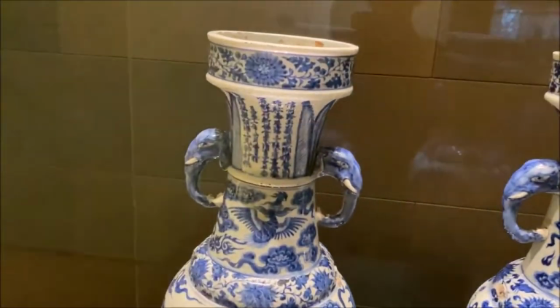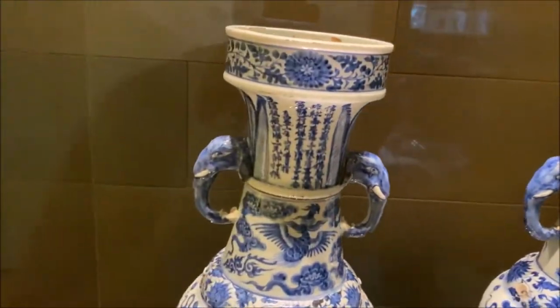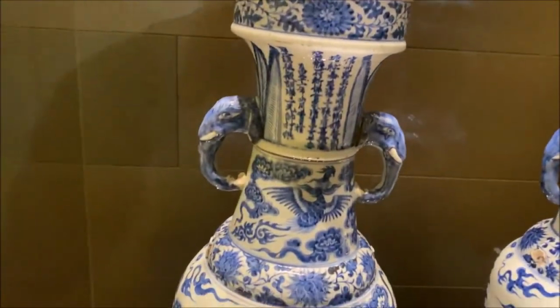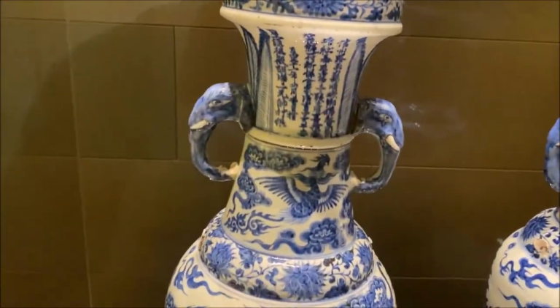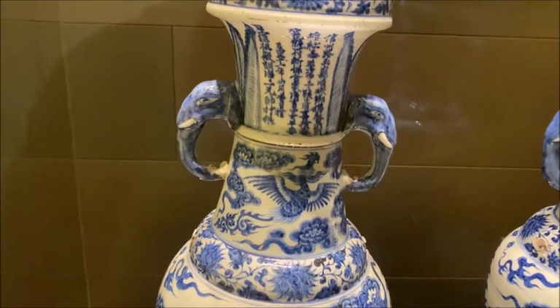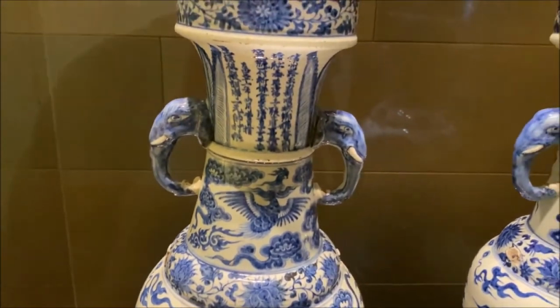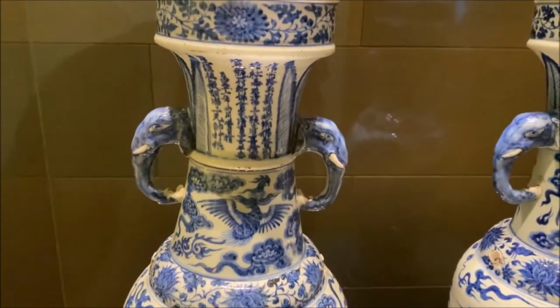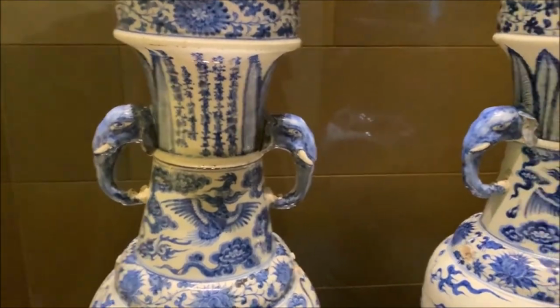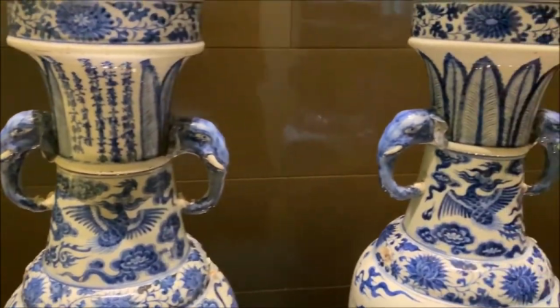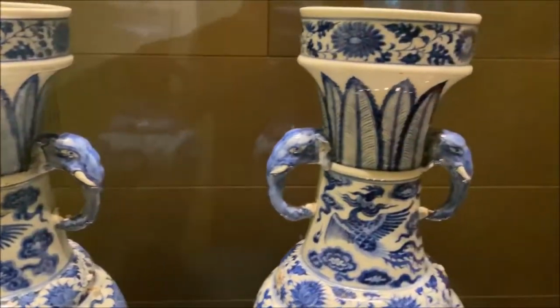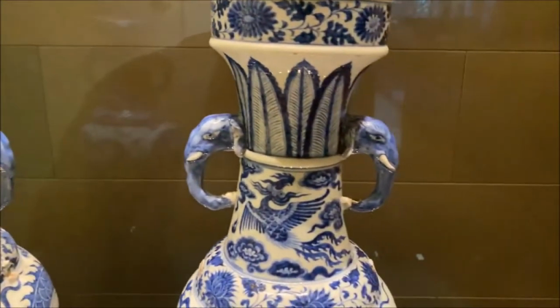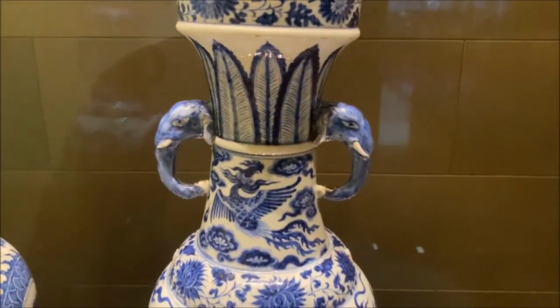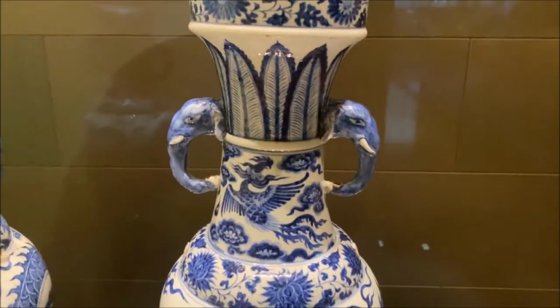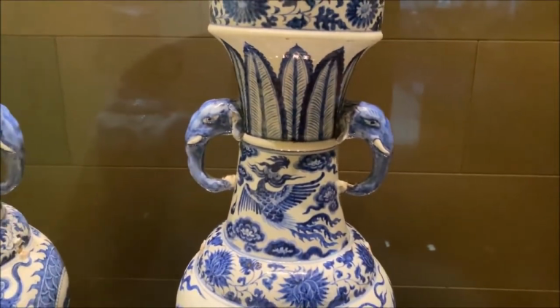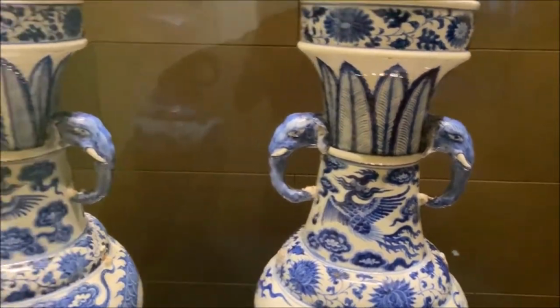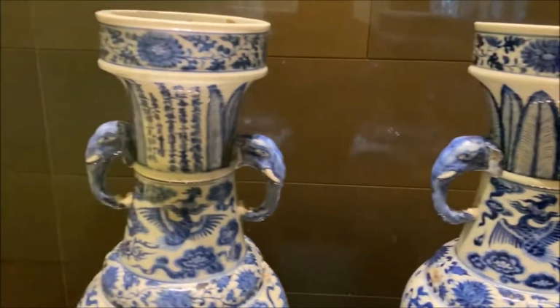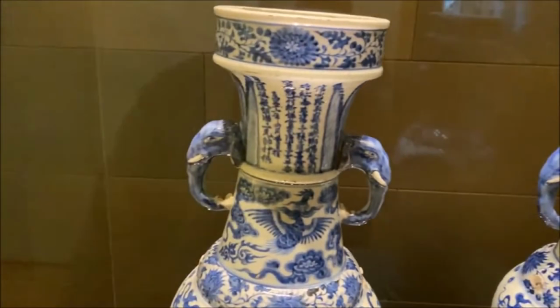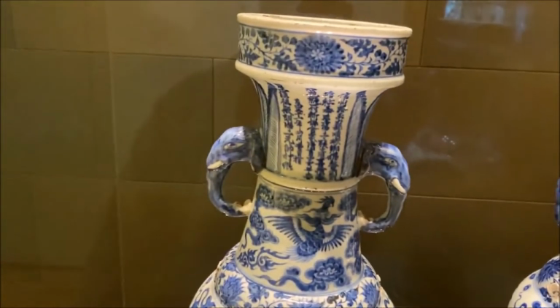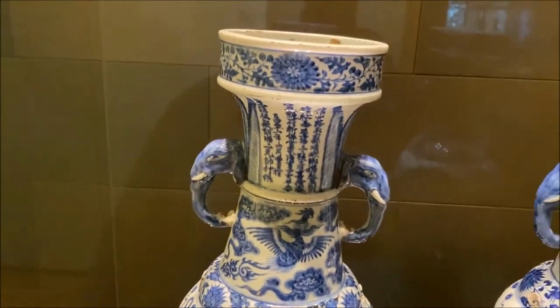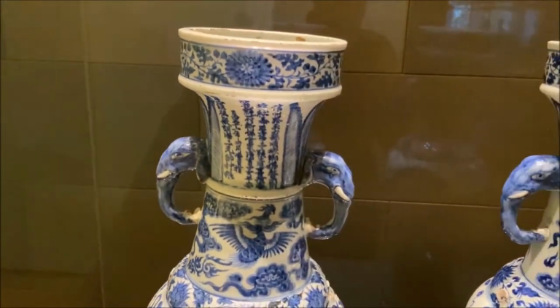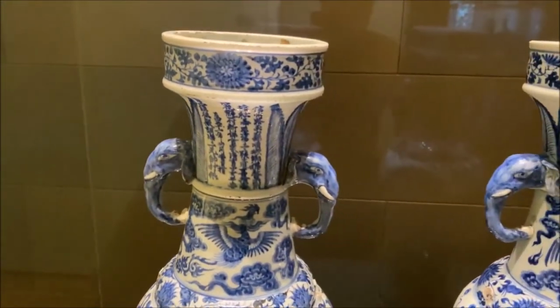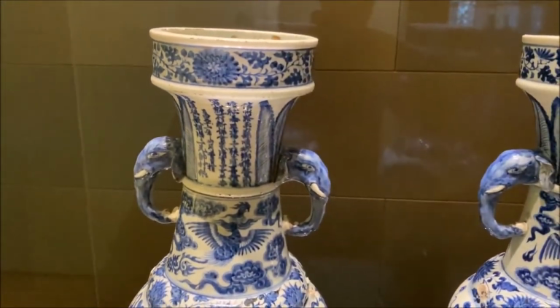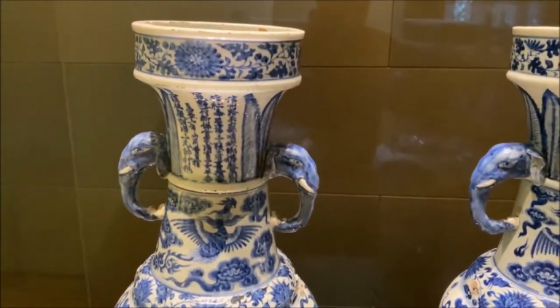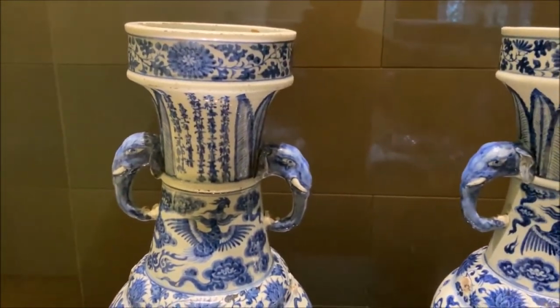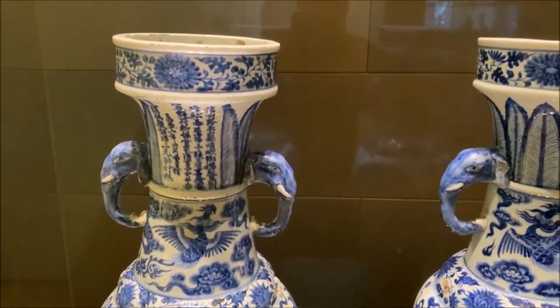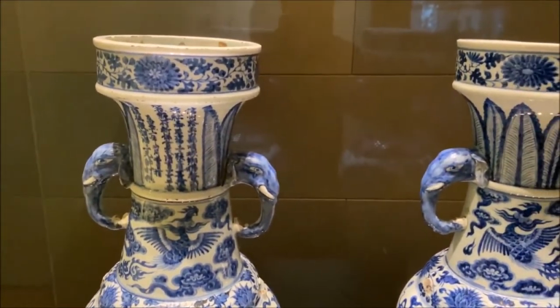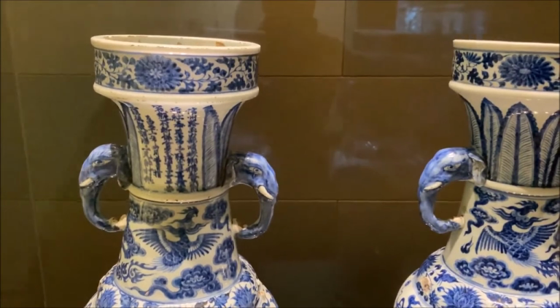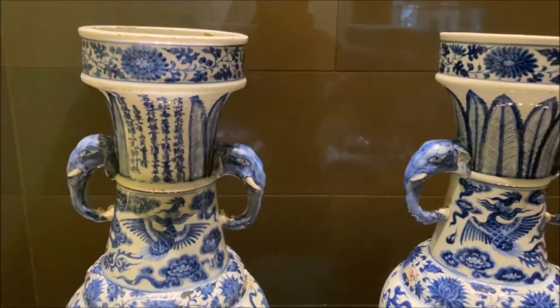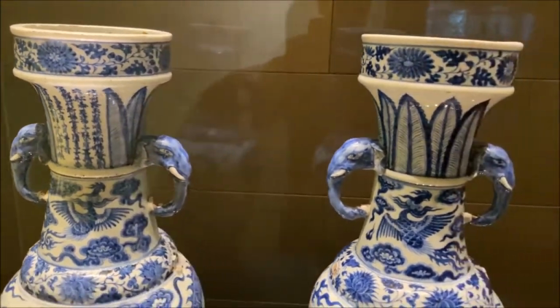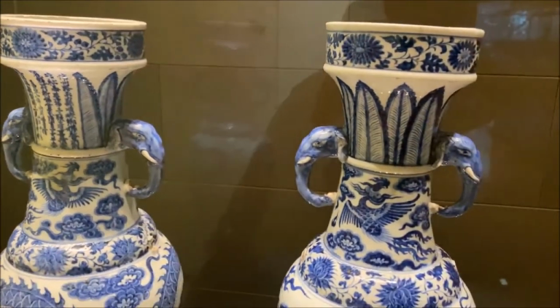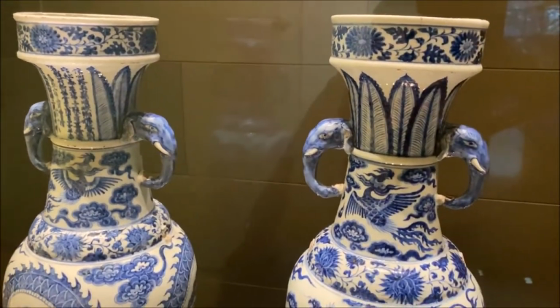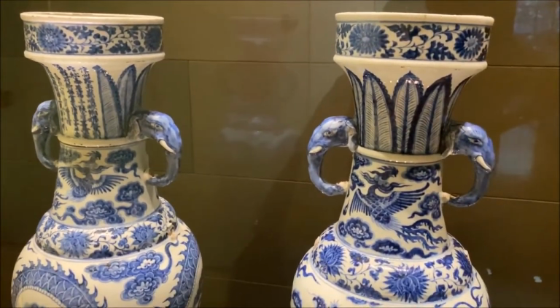Look at the handles — they're made to look like elephants. Porcelain elephant handles. They would actually have metal rings going through them that hold them up.